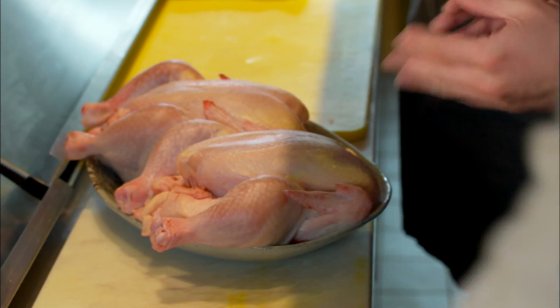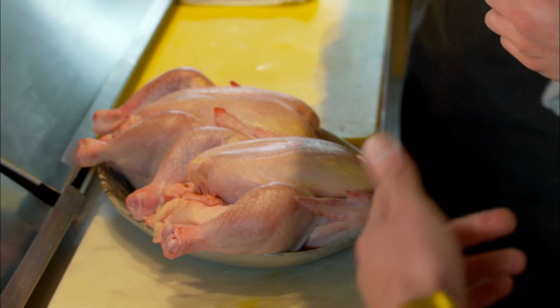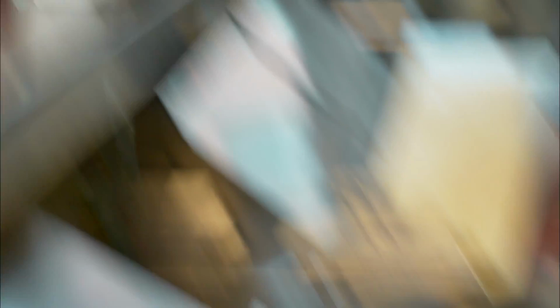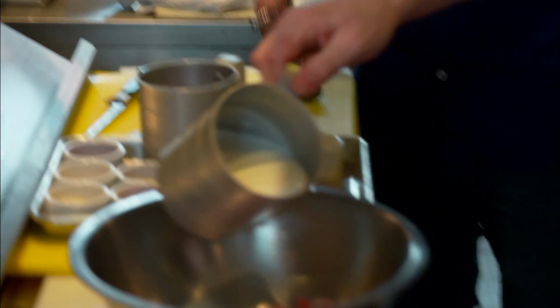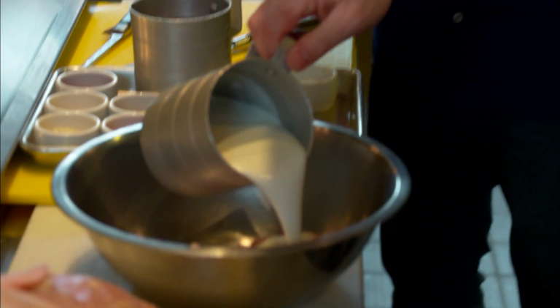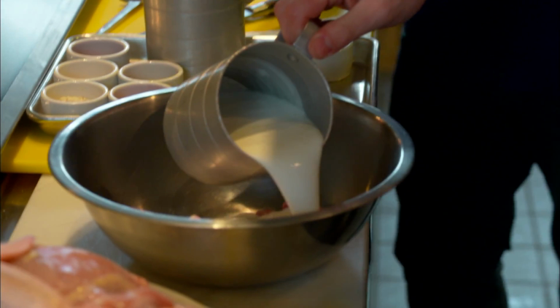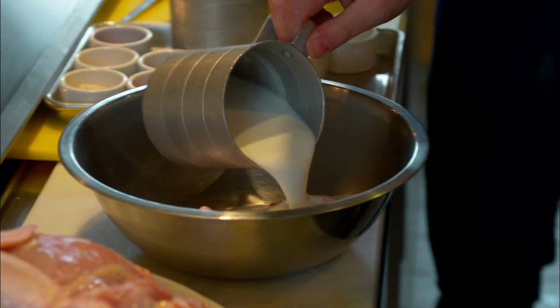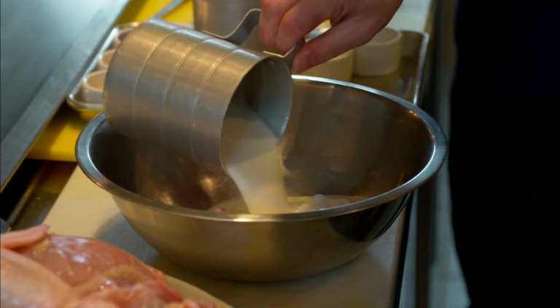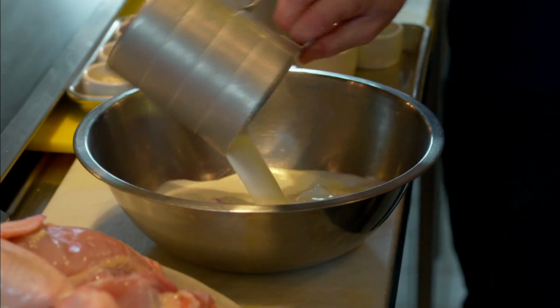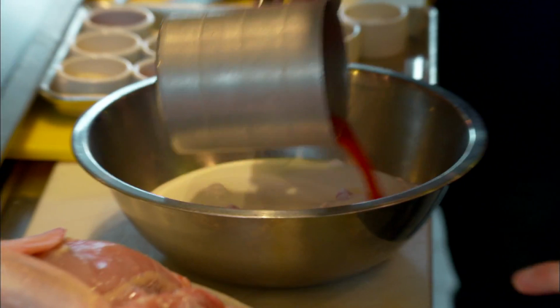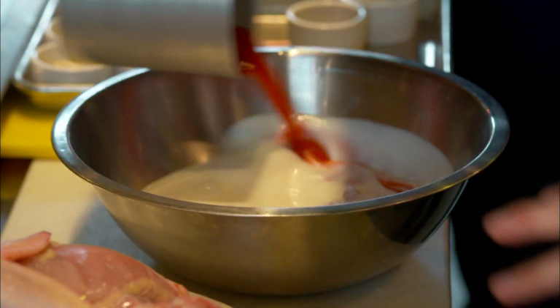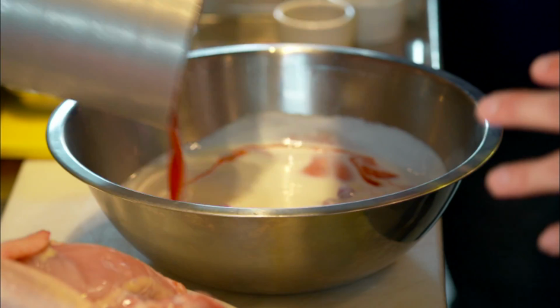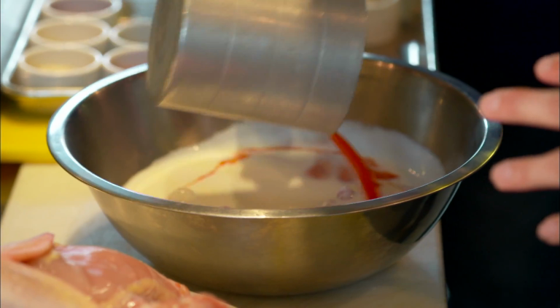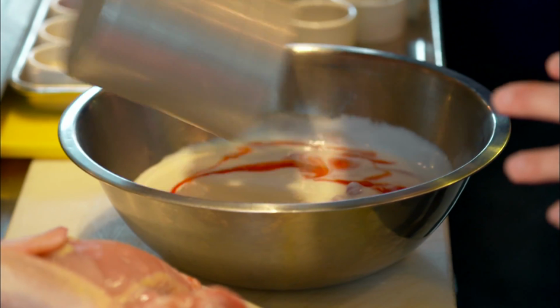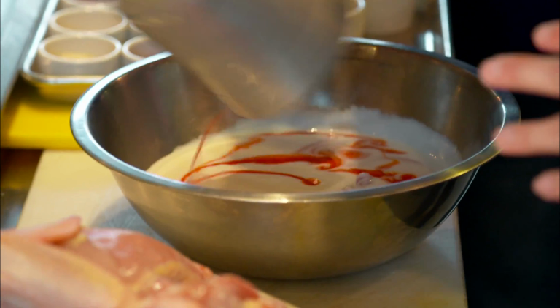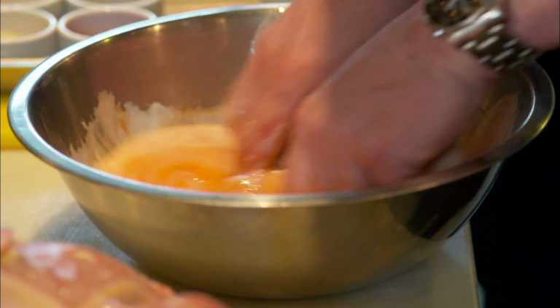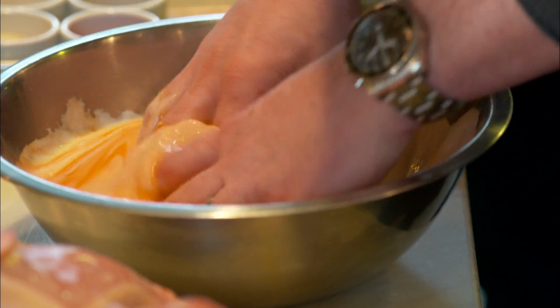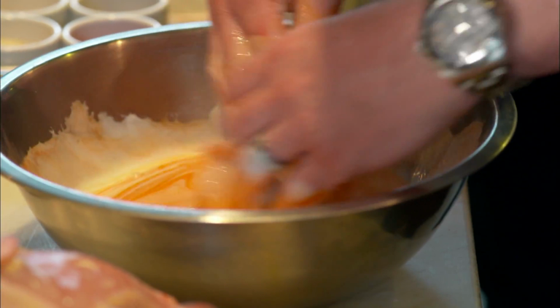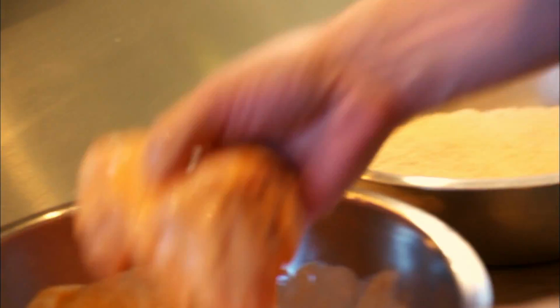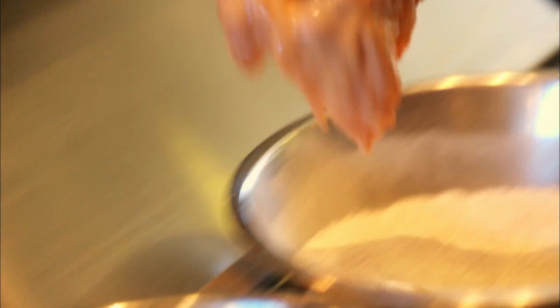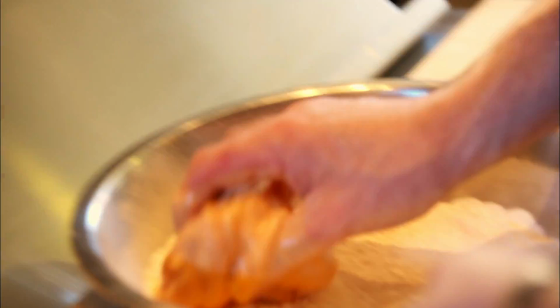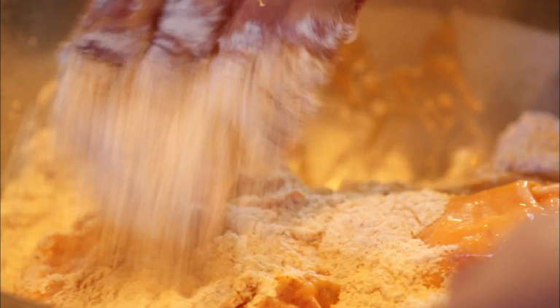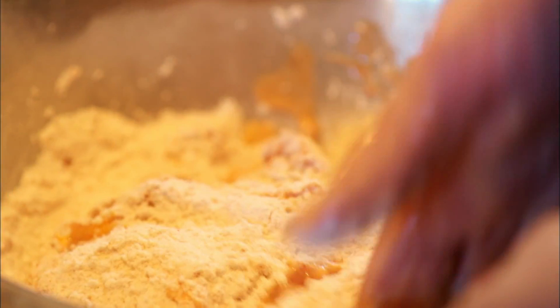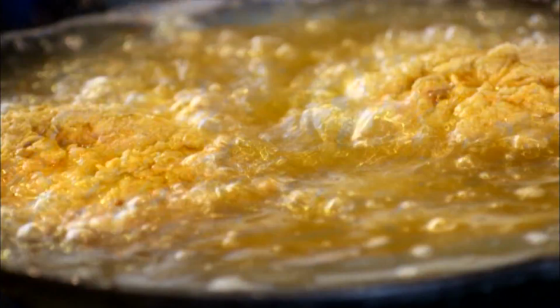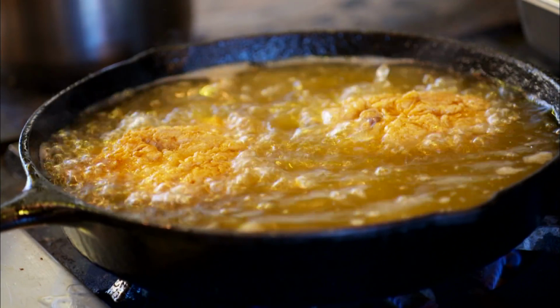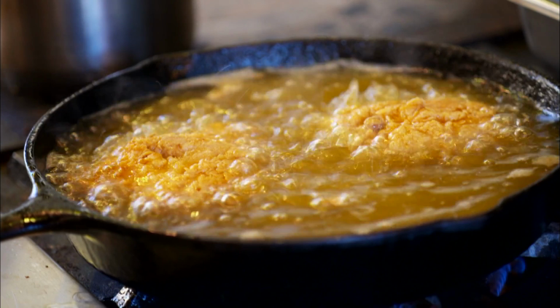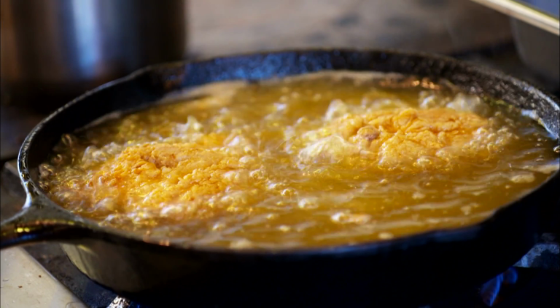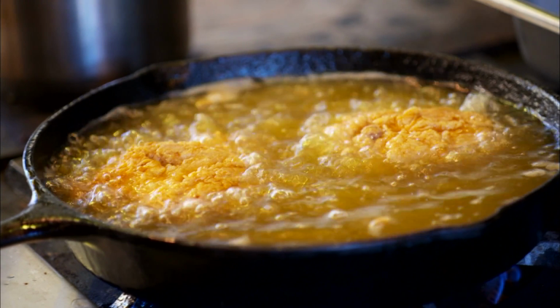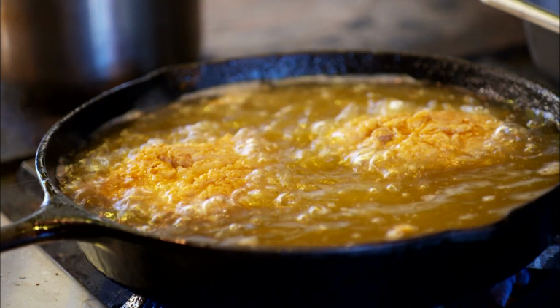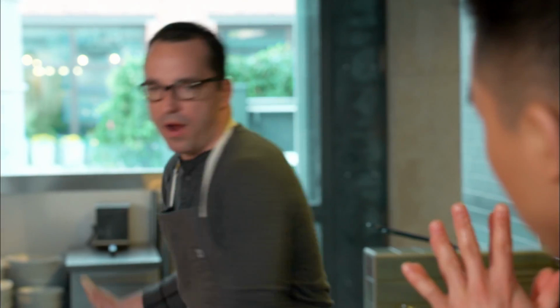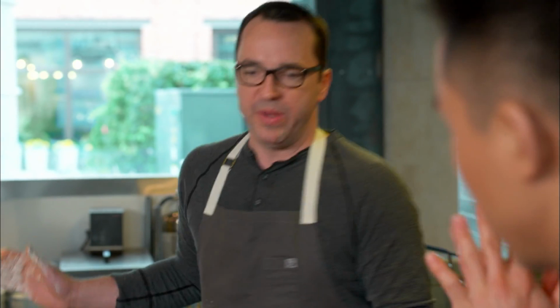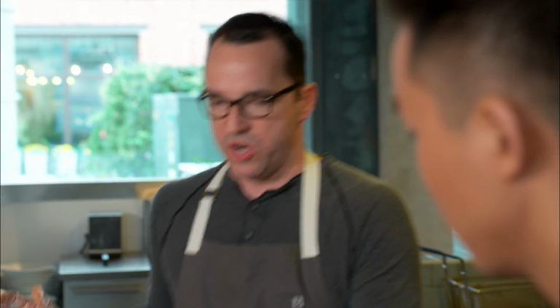Let's grab our seasoning there. We're going to dump our buttermilk and our Crystal hot sauce on top of the thighs. While that's frying, we're going to put together our jalapeño syrup.